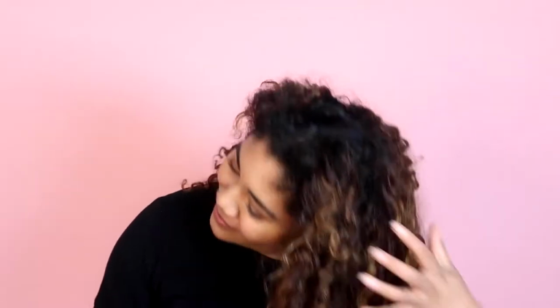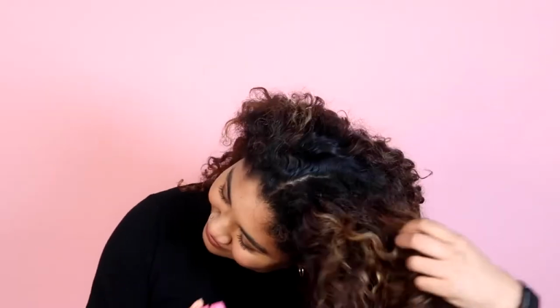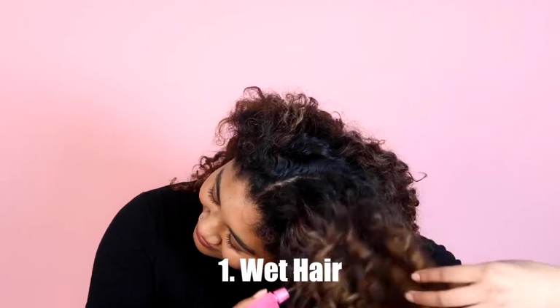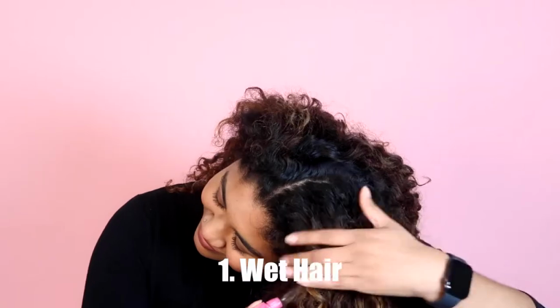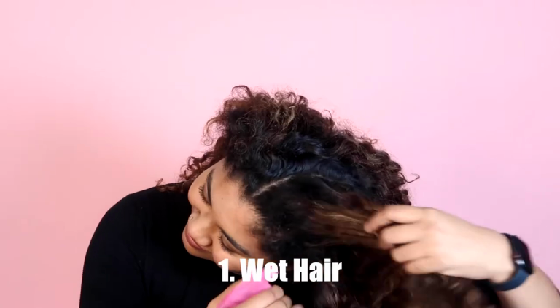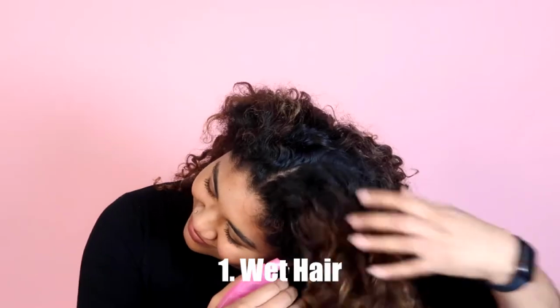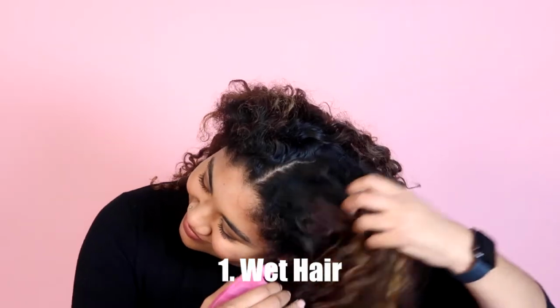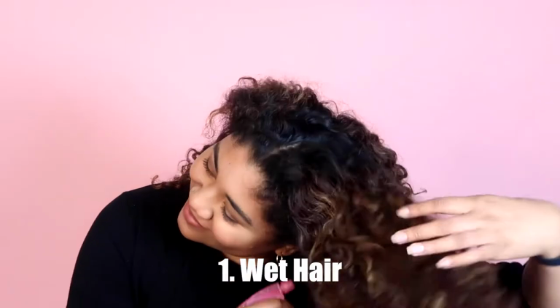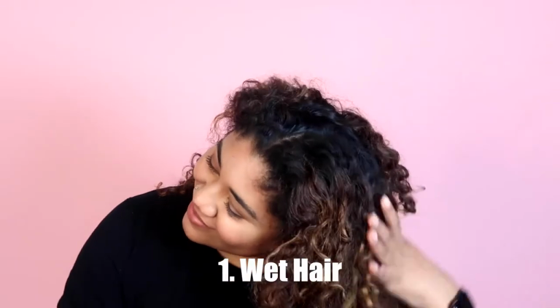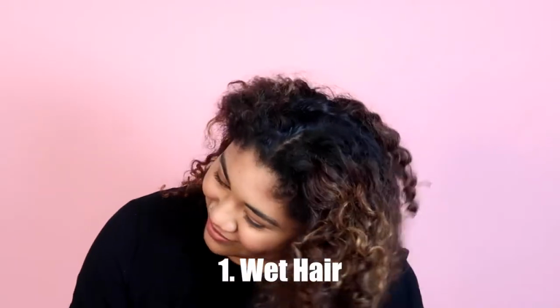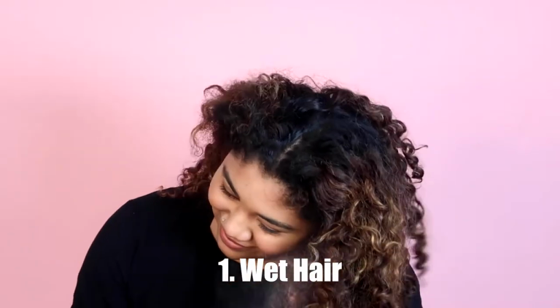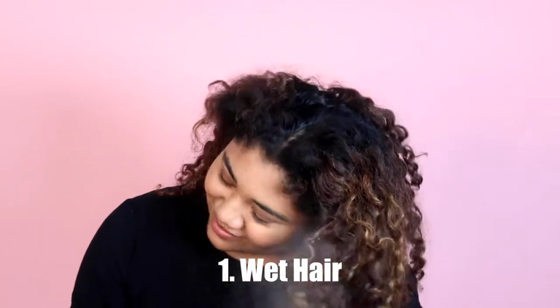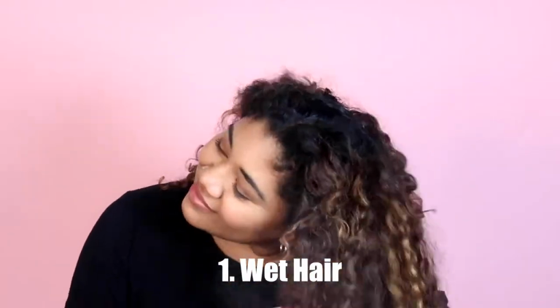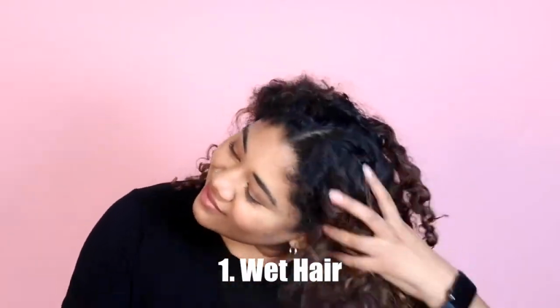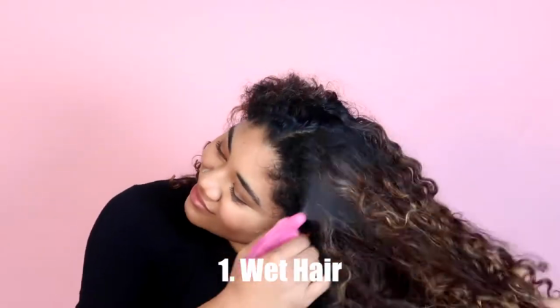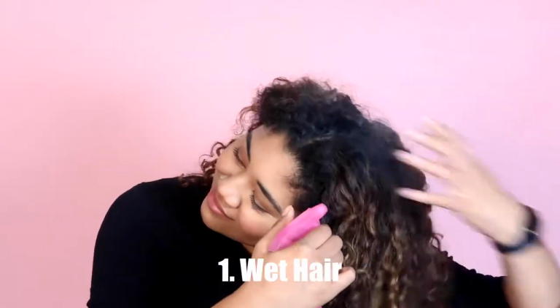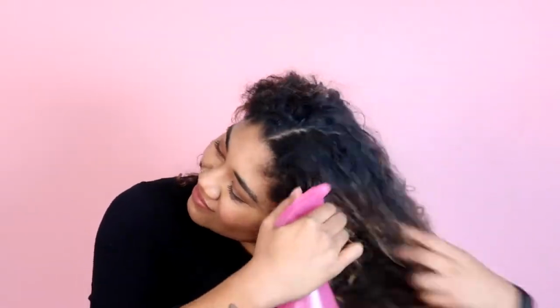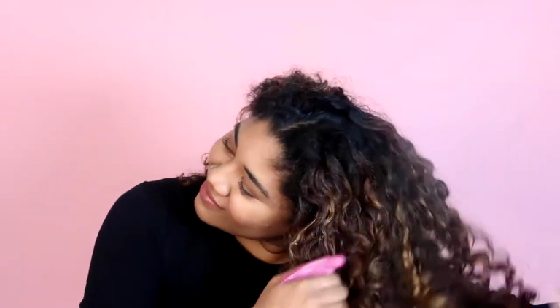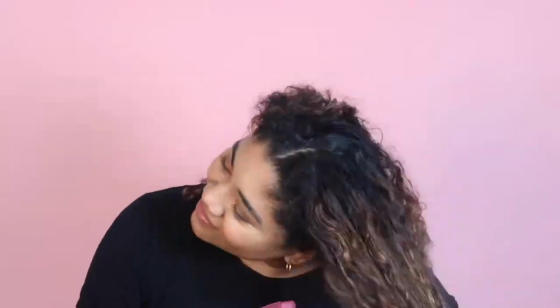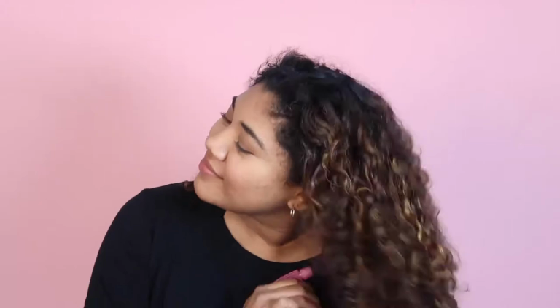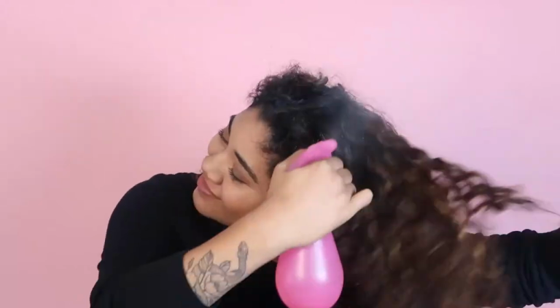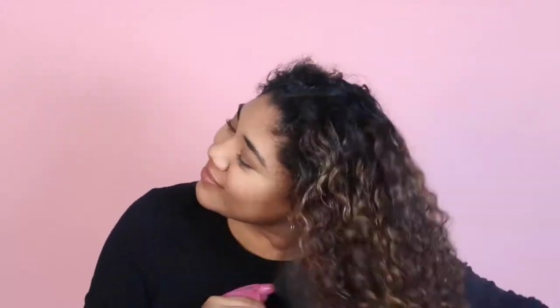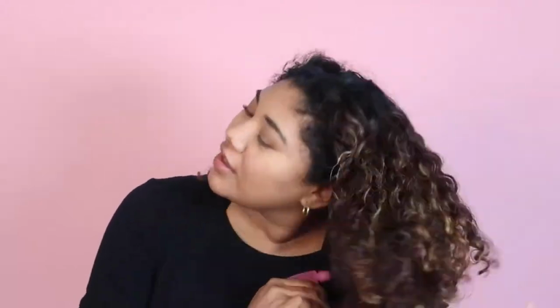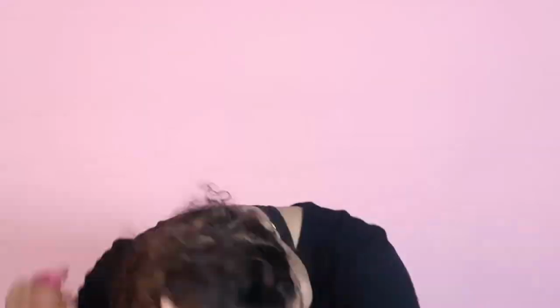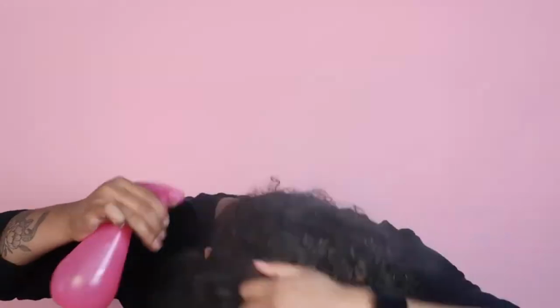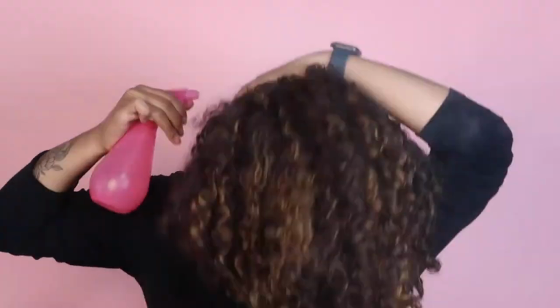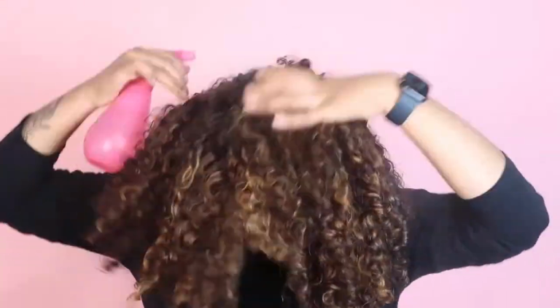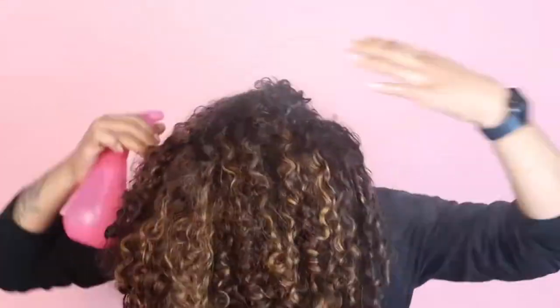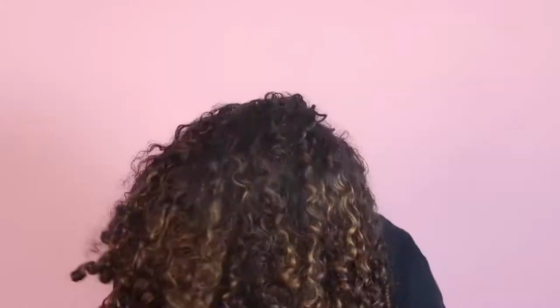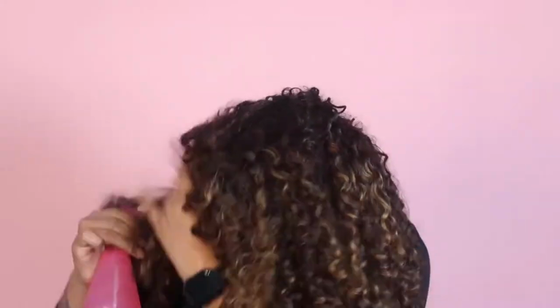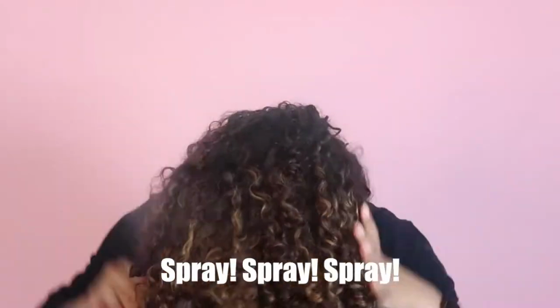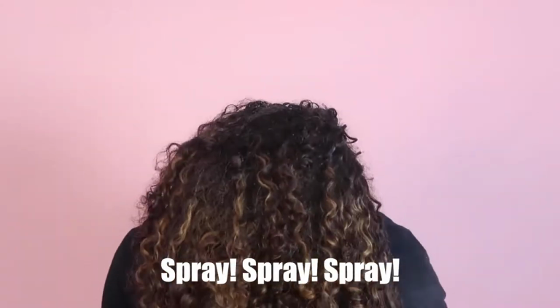The first step is getting your hair wet. The more wet your hair is, the better the product absorbs. So just keep on spraying.